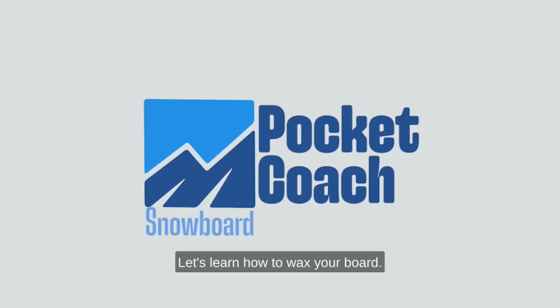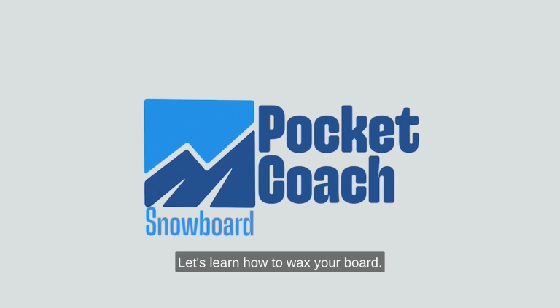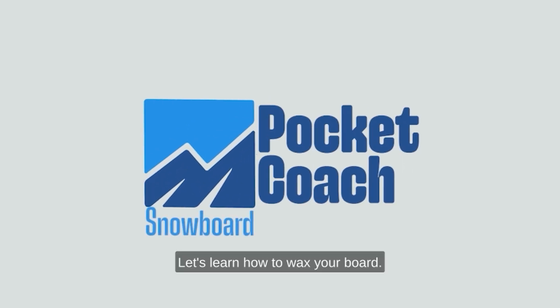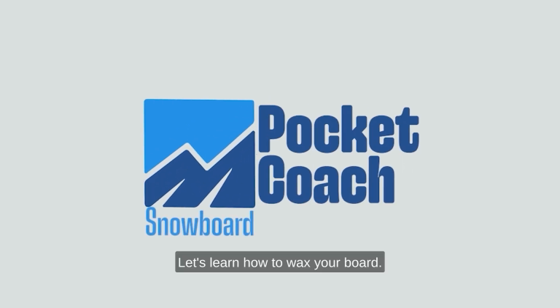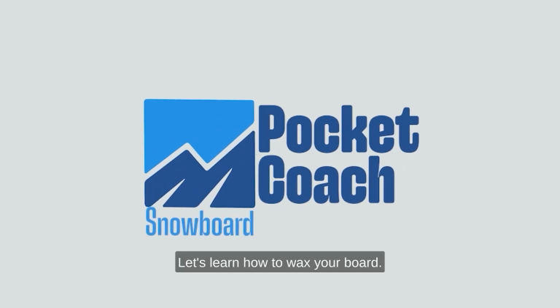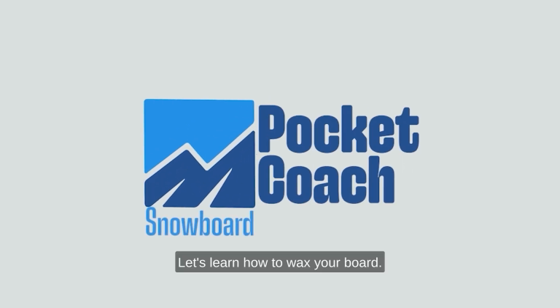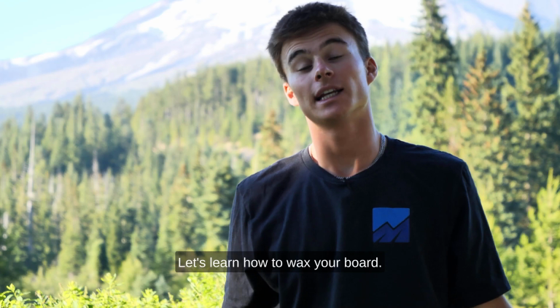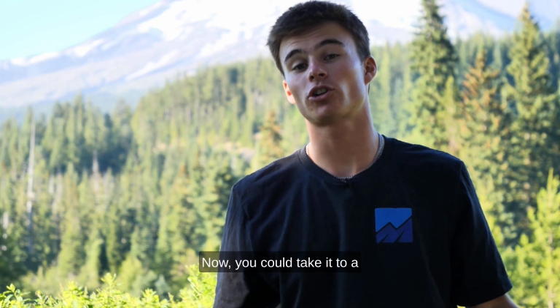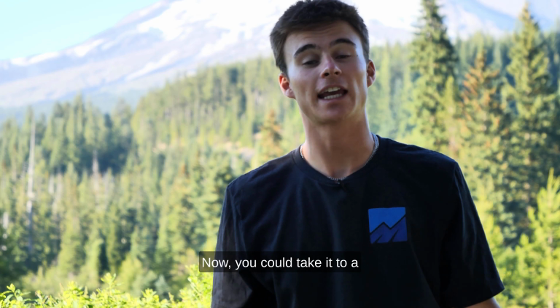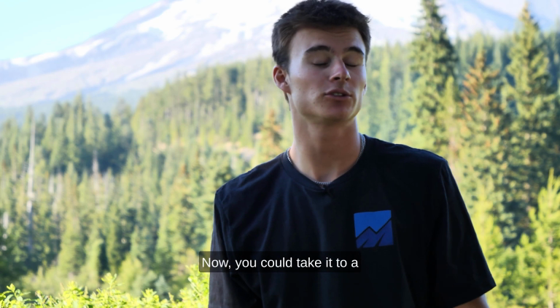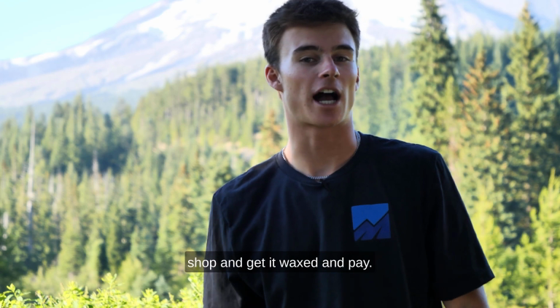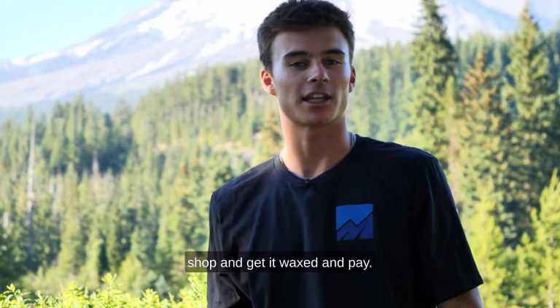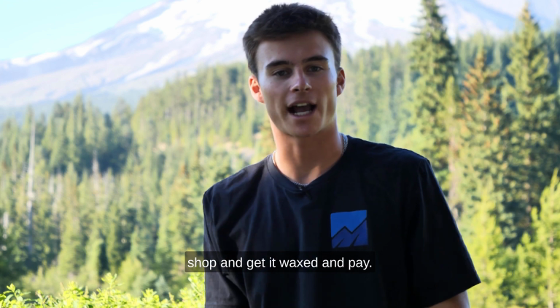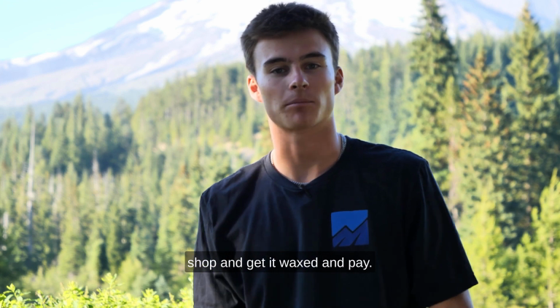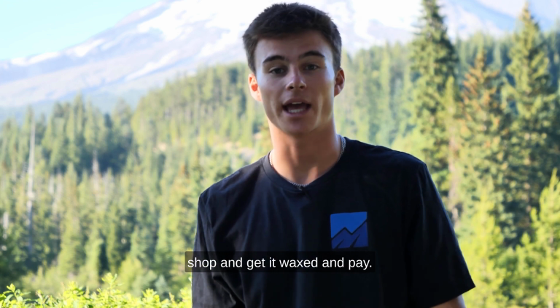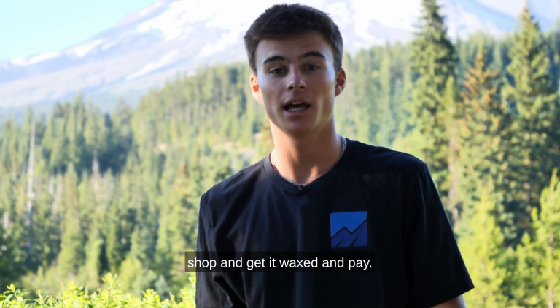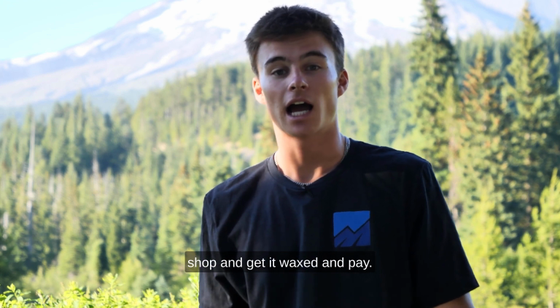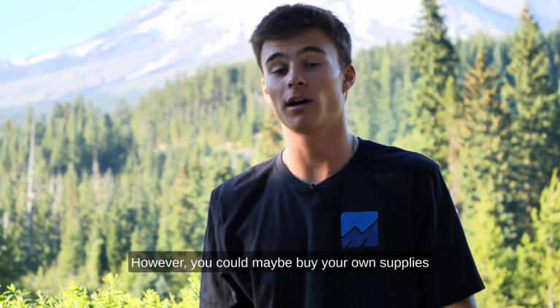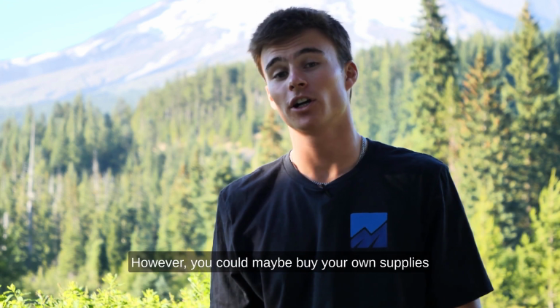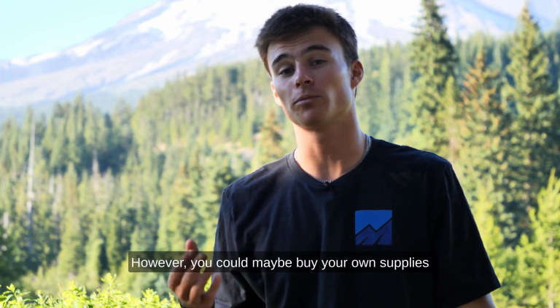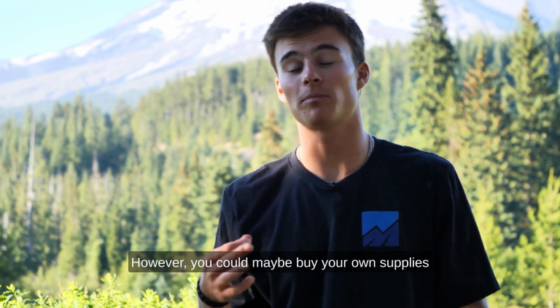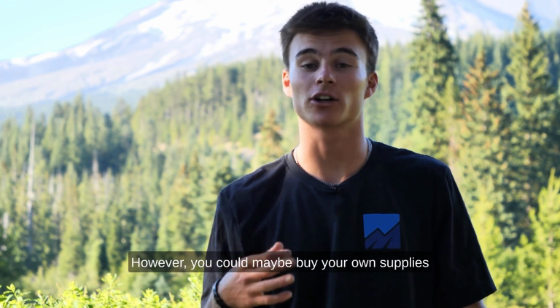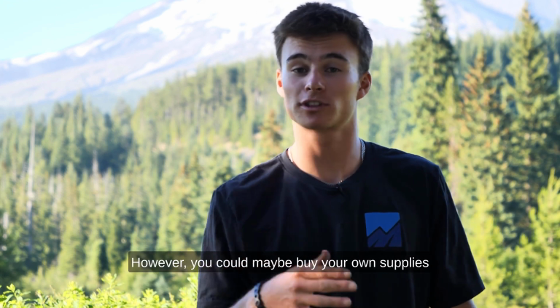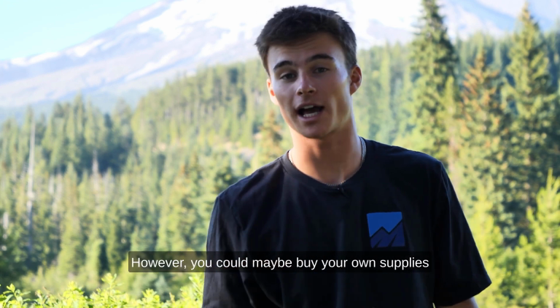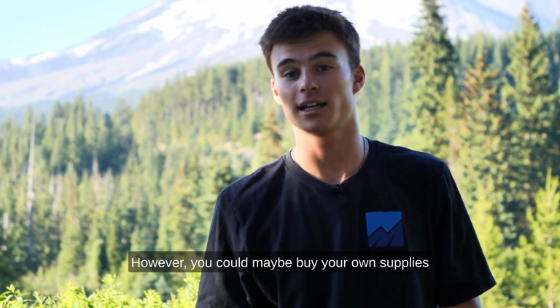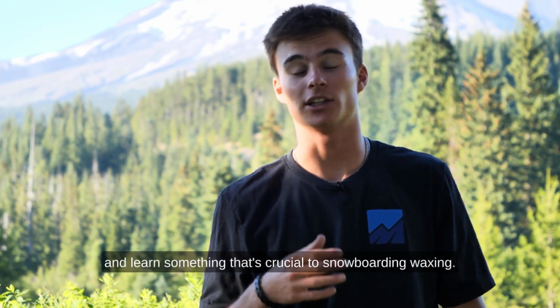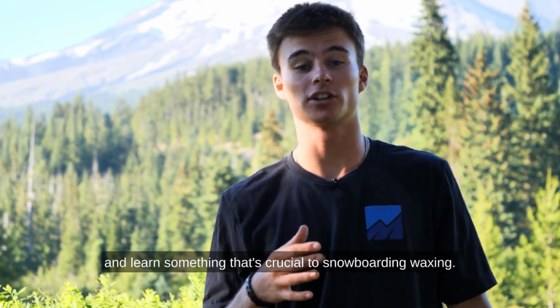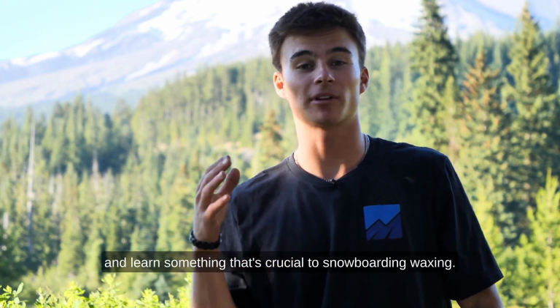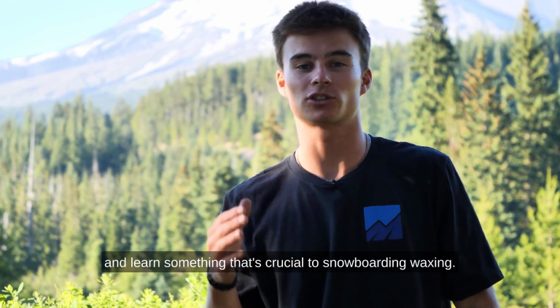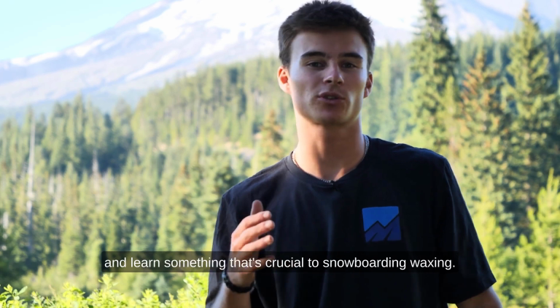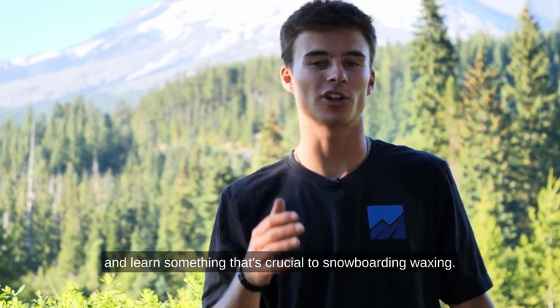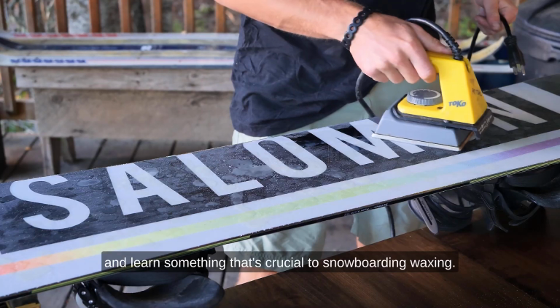Let's learn how to wax your board. You could take it to a shop and get it waxed and pay. However, you can buy your own supplies and learn something that's crucial to snowboarding.